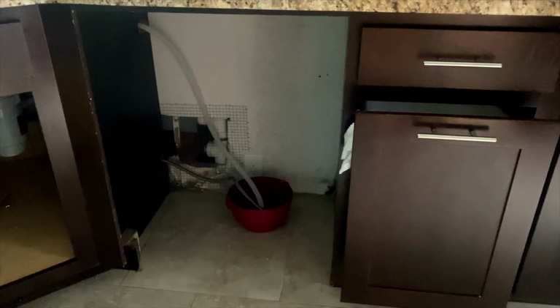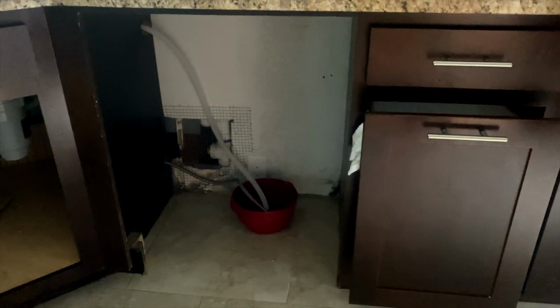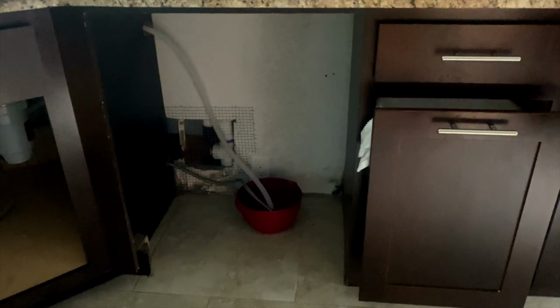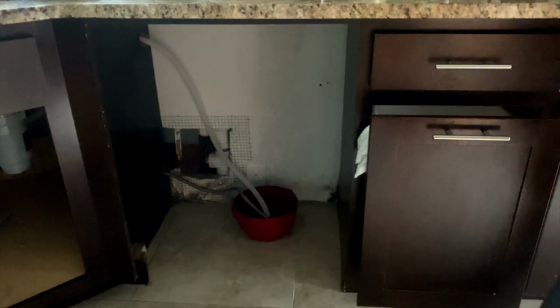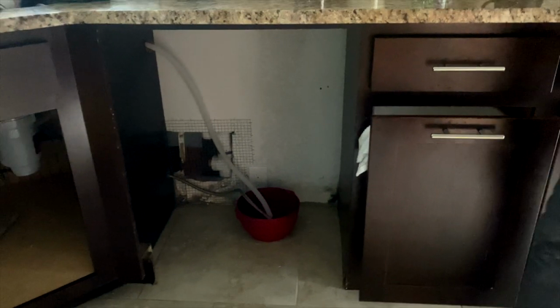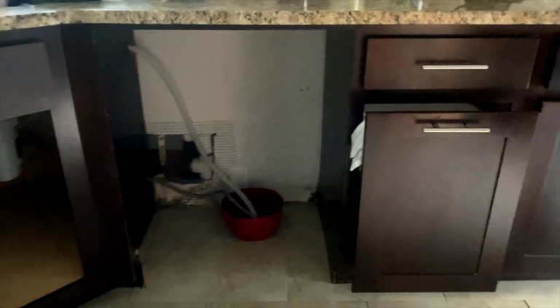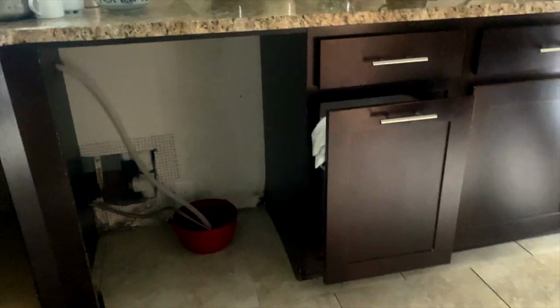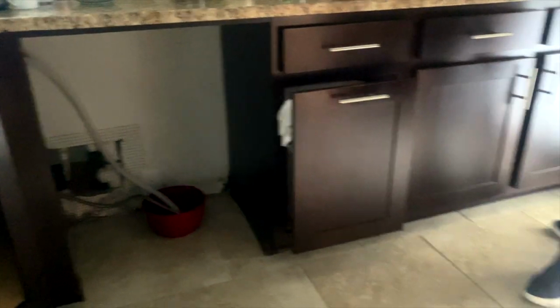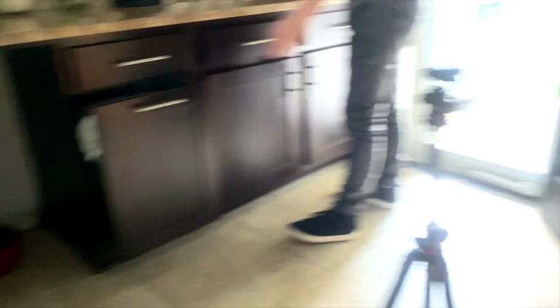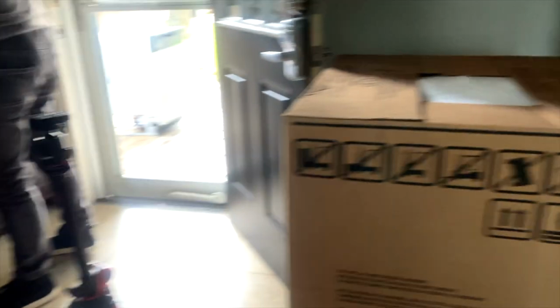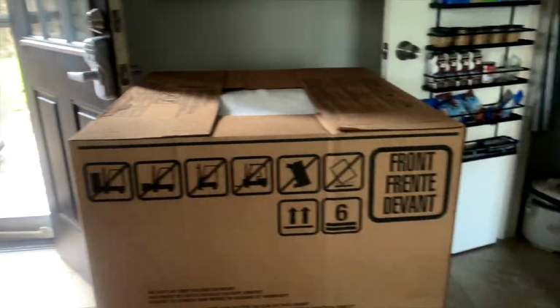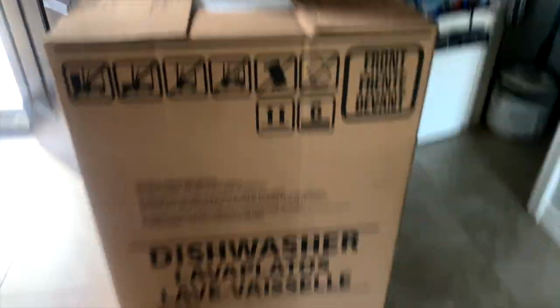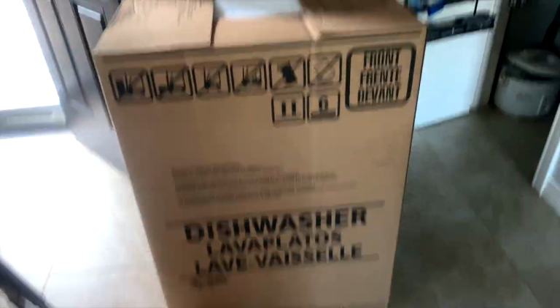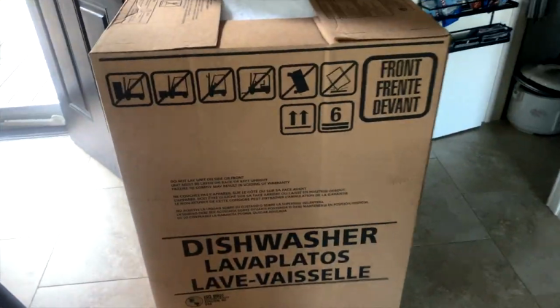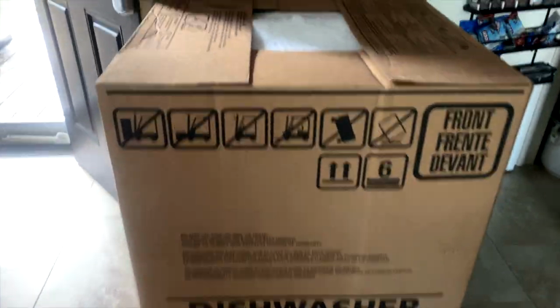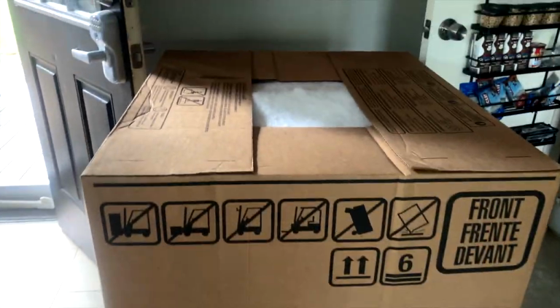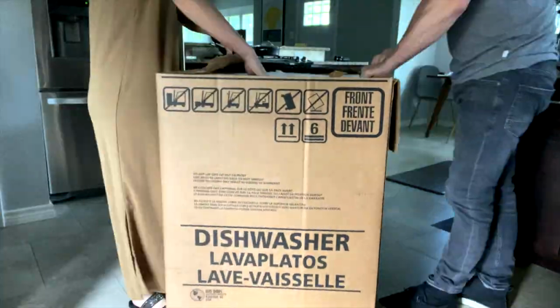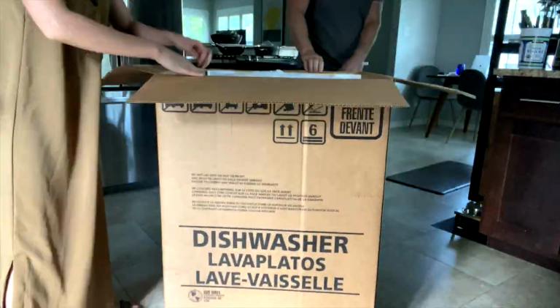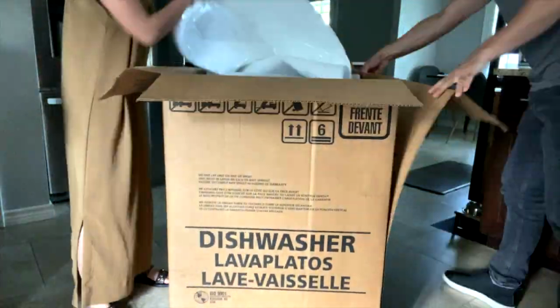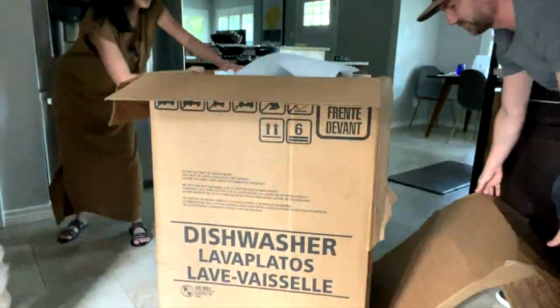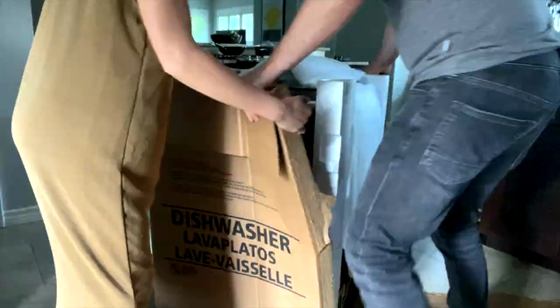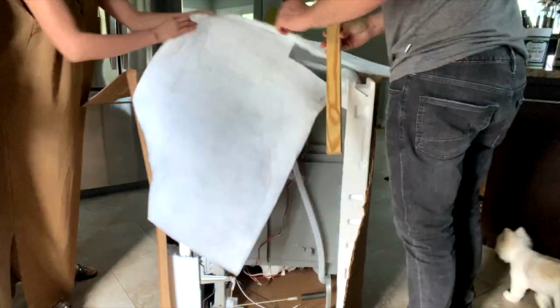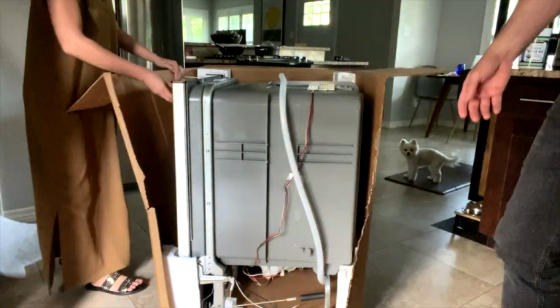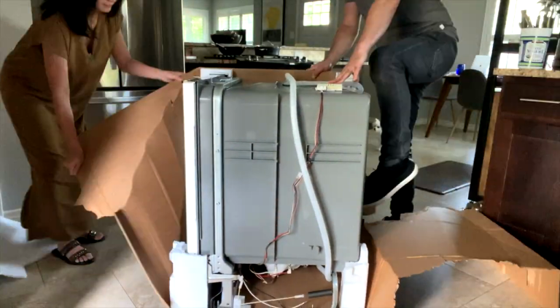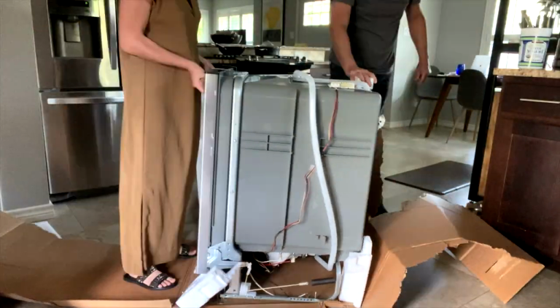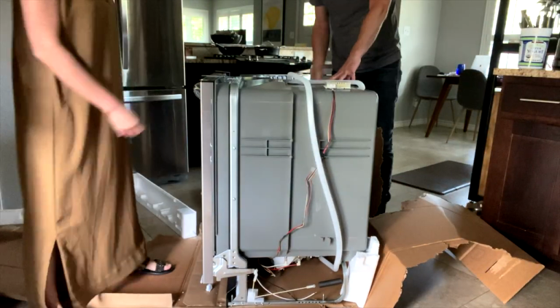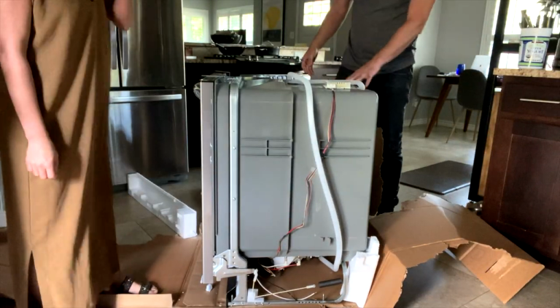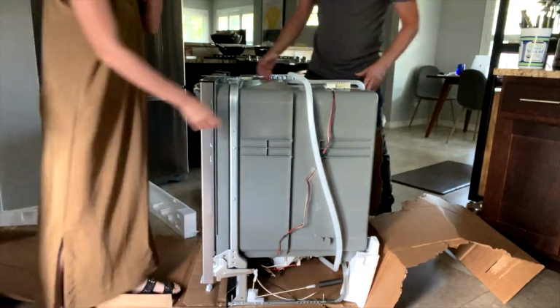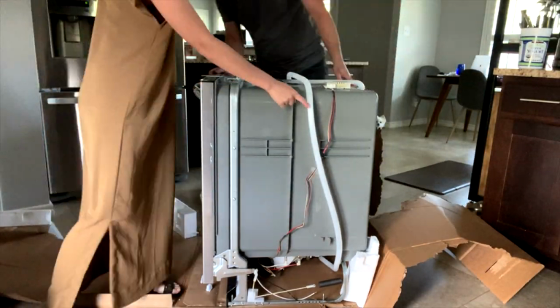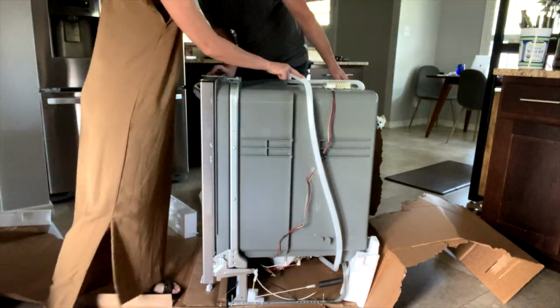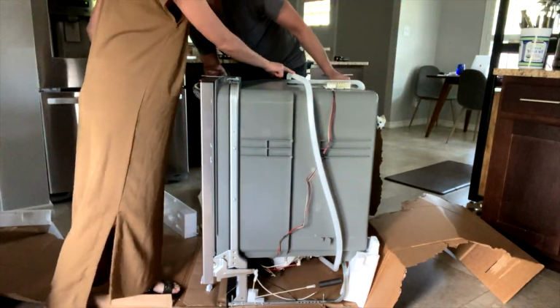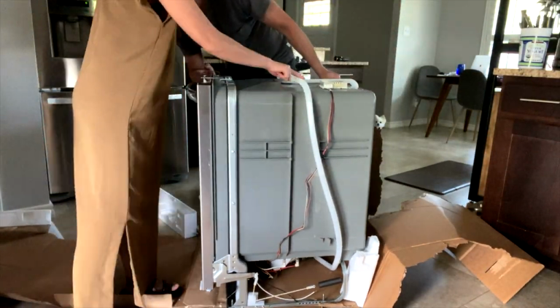We removed the dishwasher and now we're going to open this up. I guess they tested it because there's some water right here.